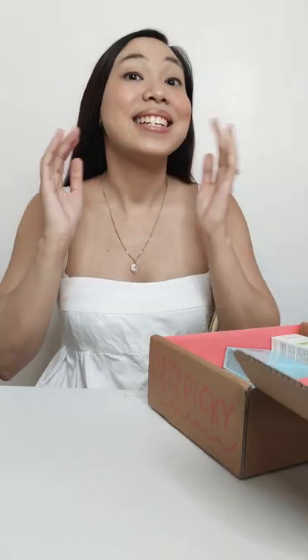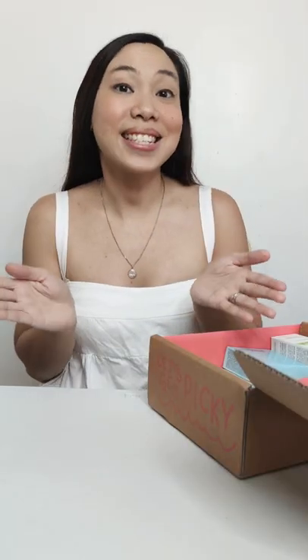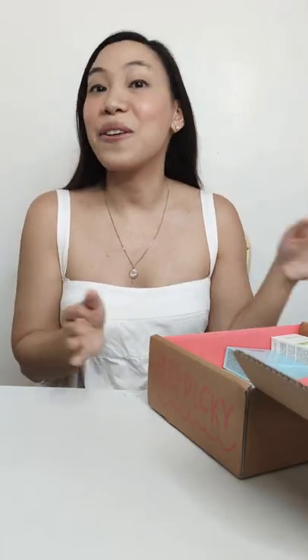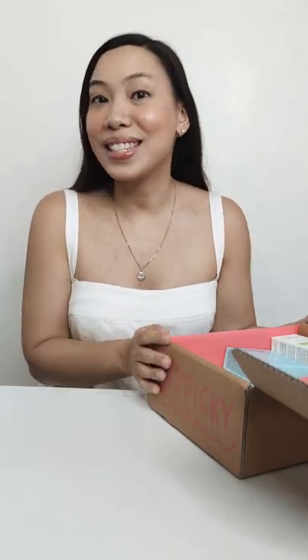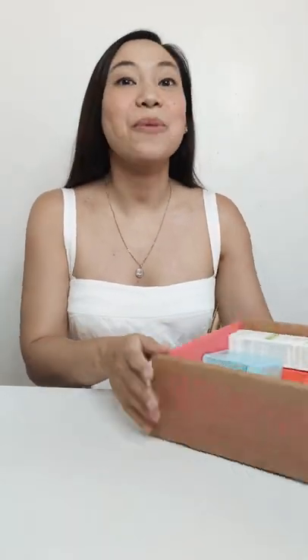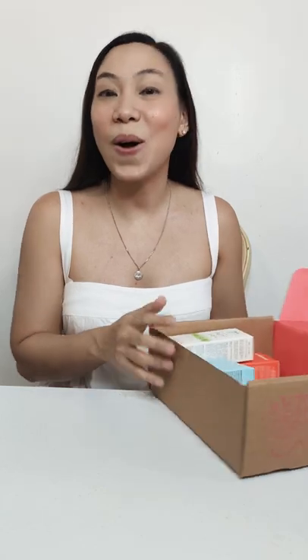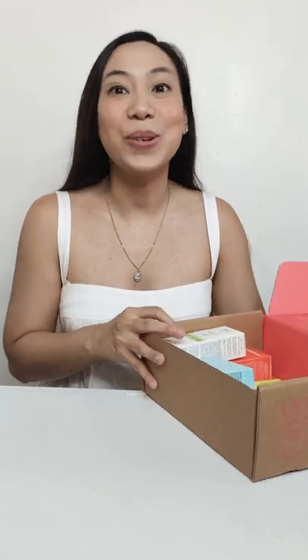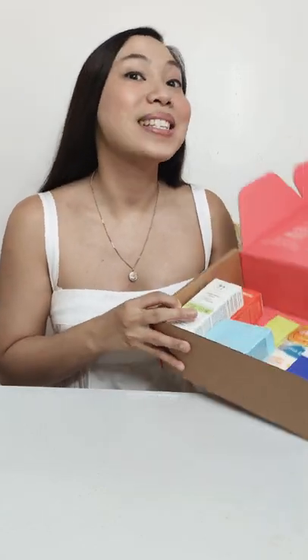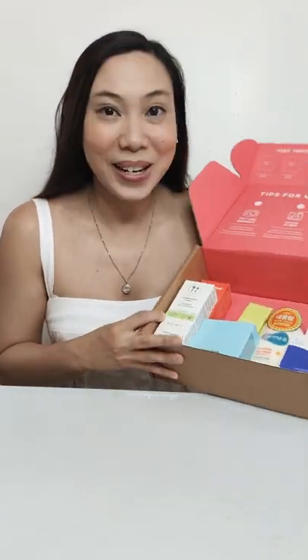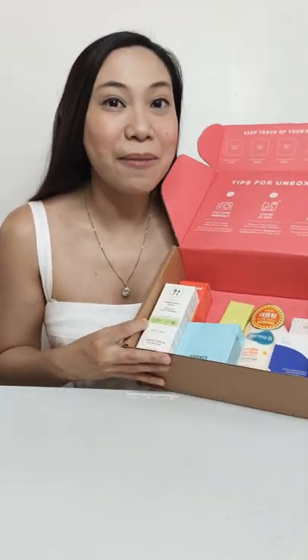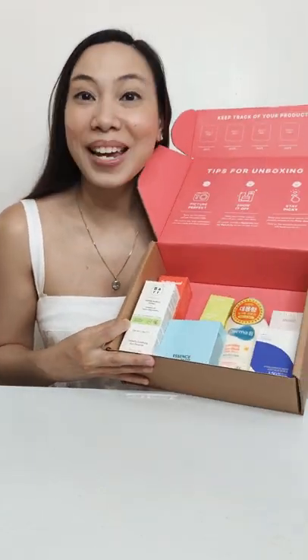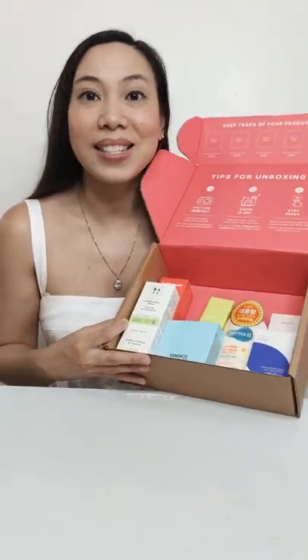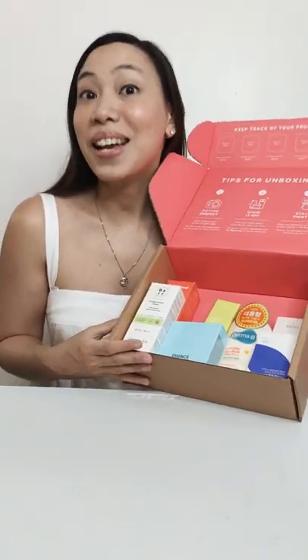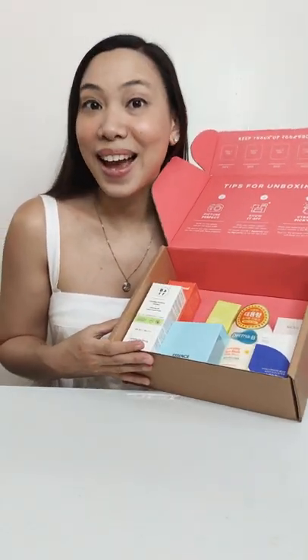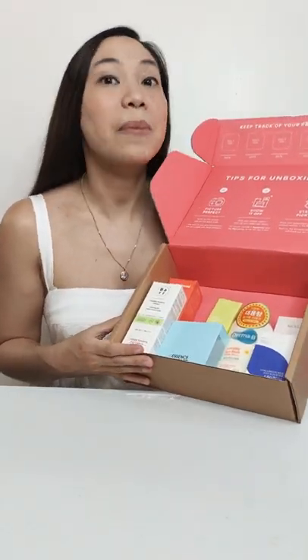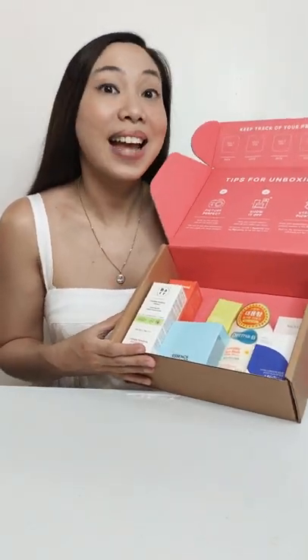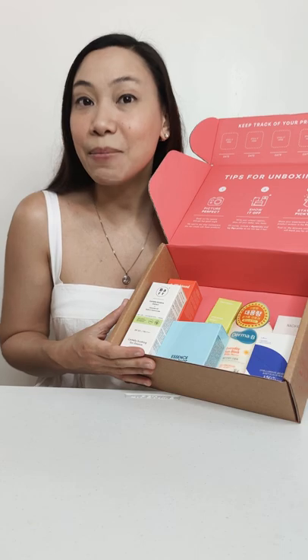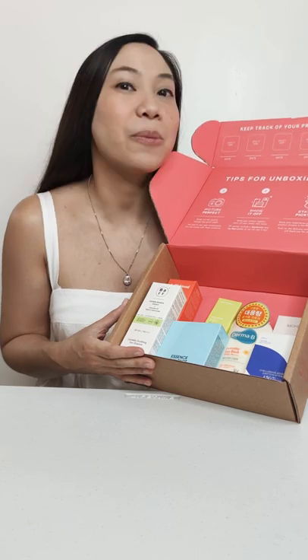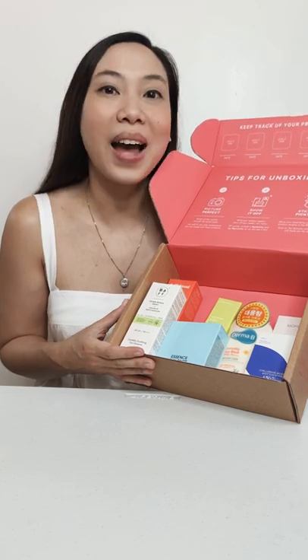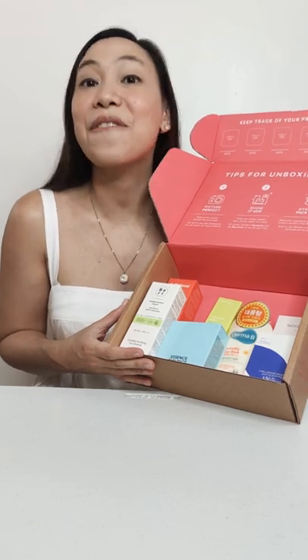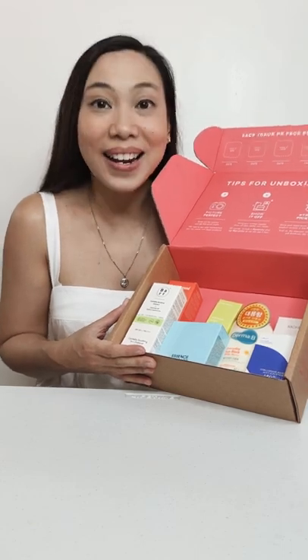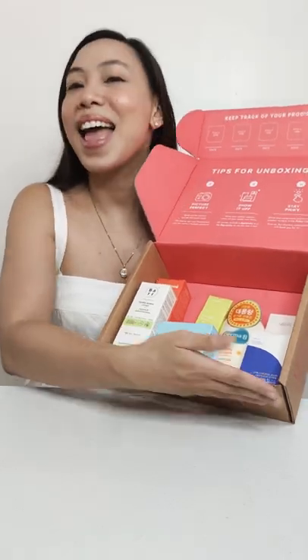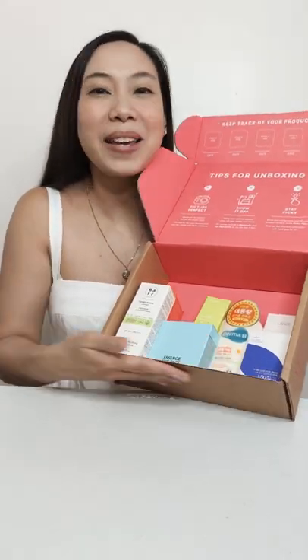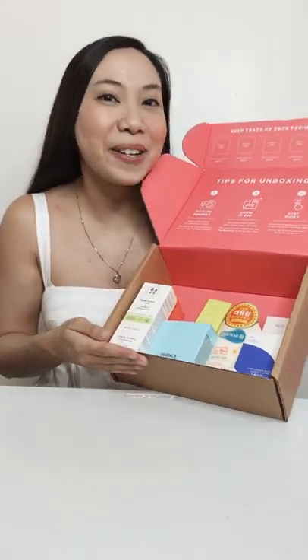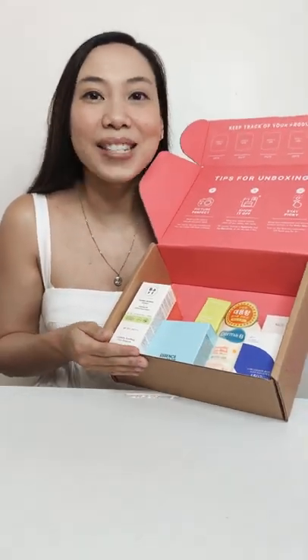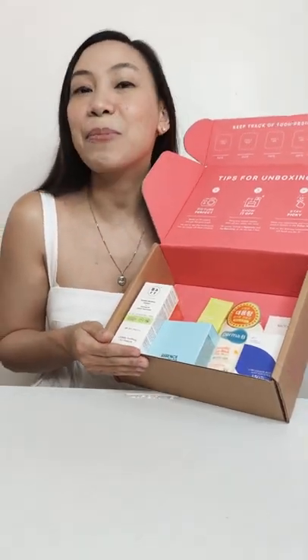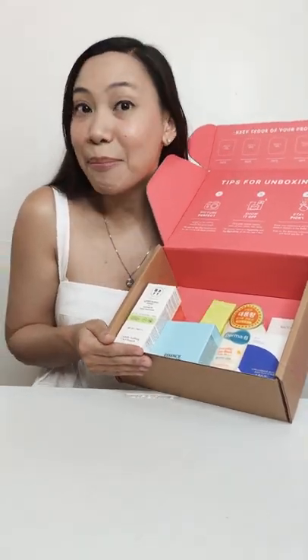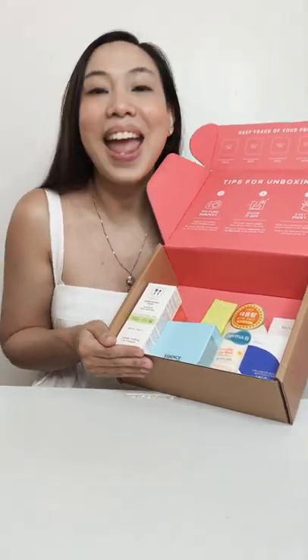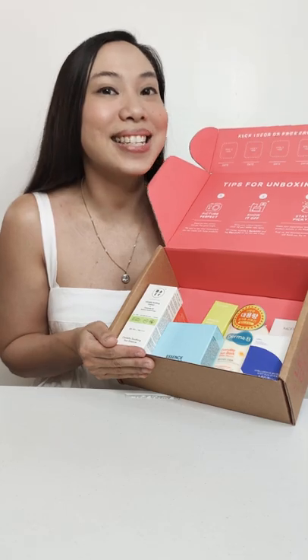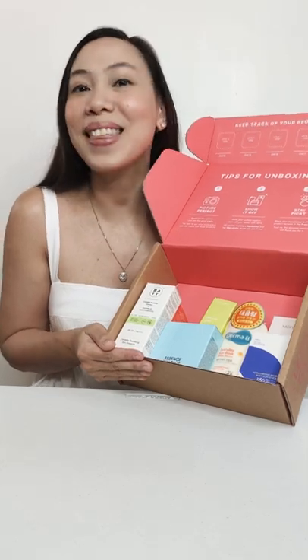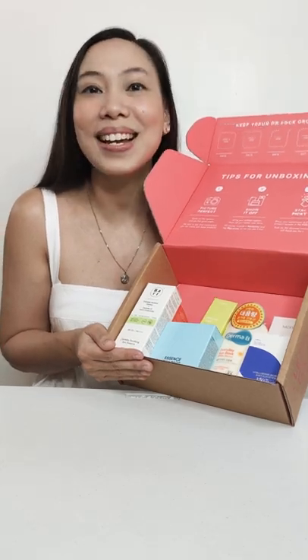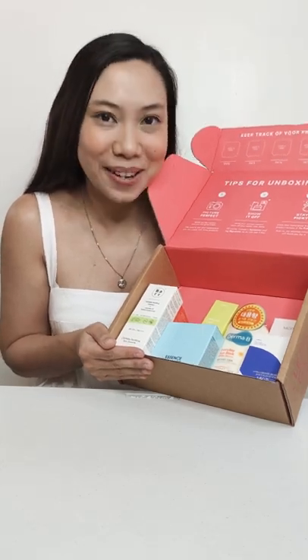Stay safe and have fun this summer with this all-new sunscreen themed PIKI box. PIKI and I teamed up to bring you guys a fun SPF-filled box to keep you happy and safe in the sun this summer.